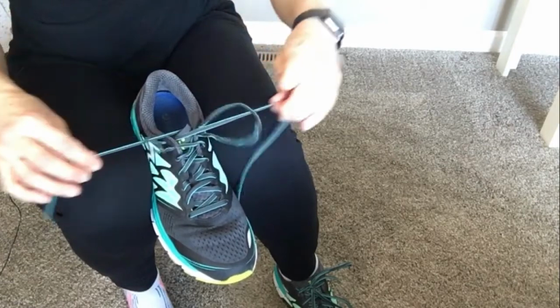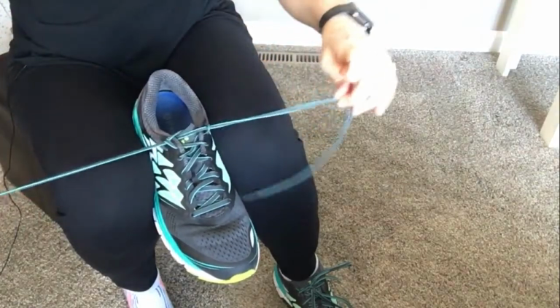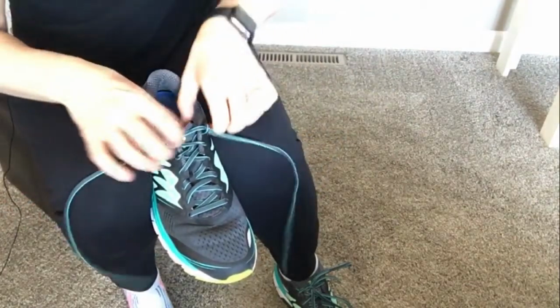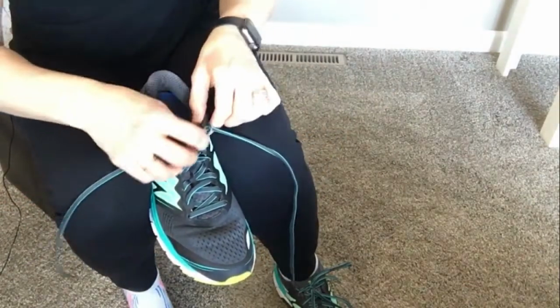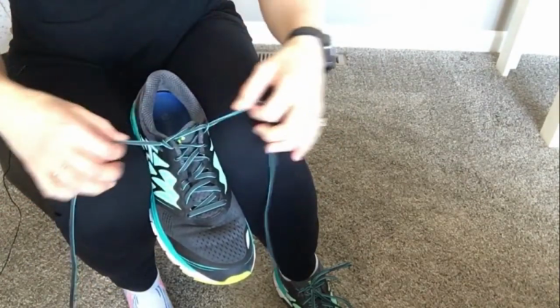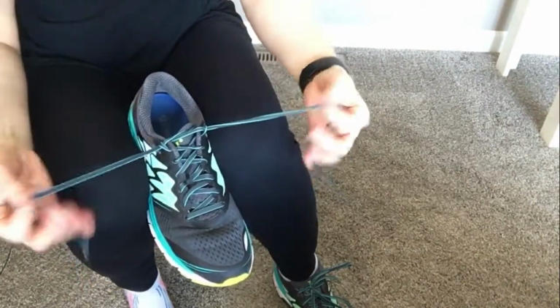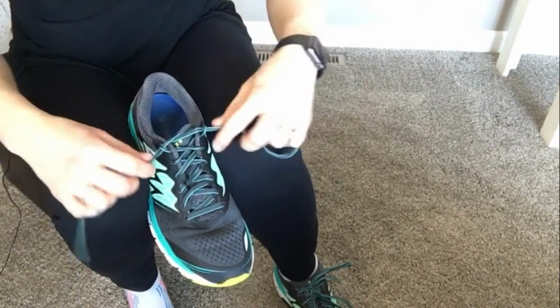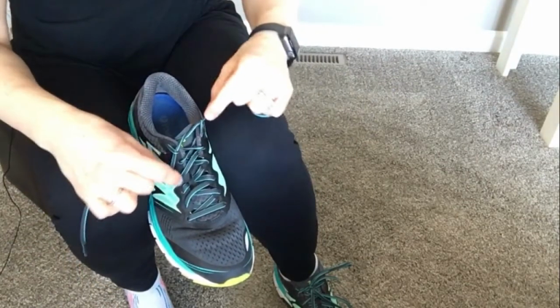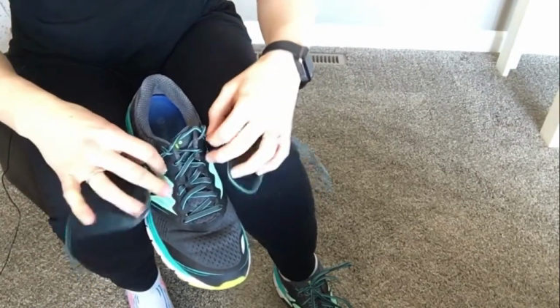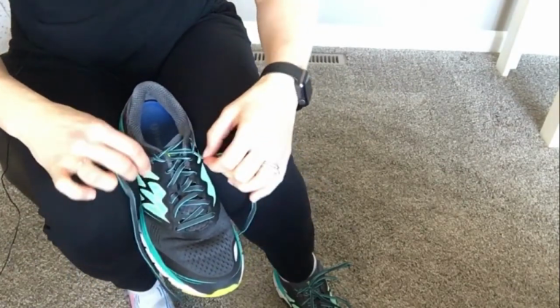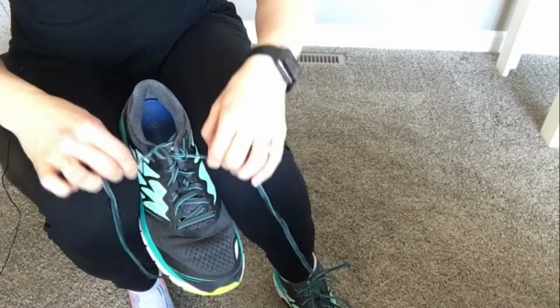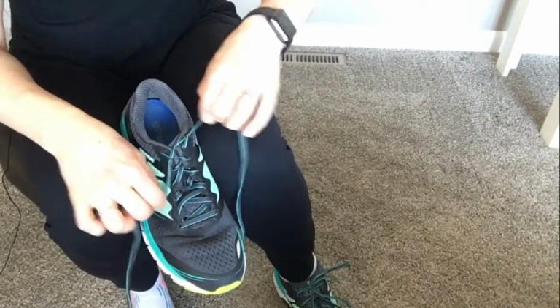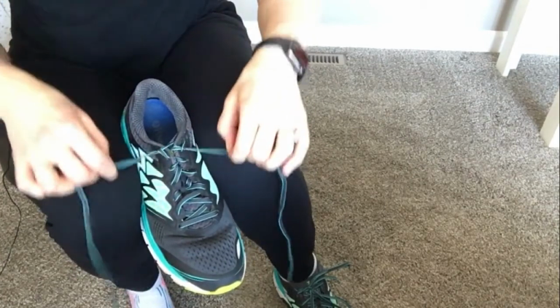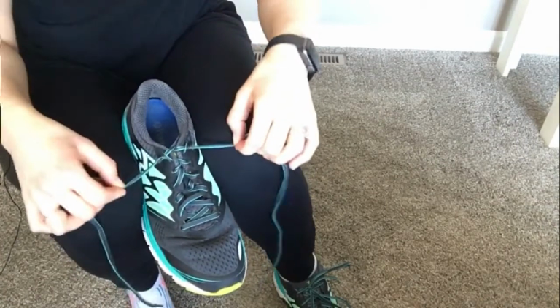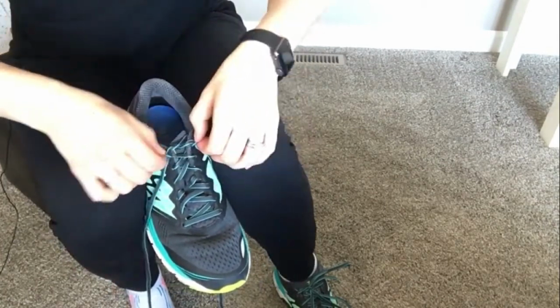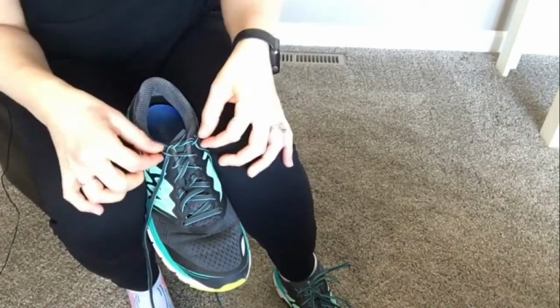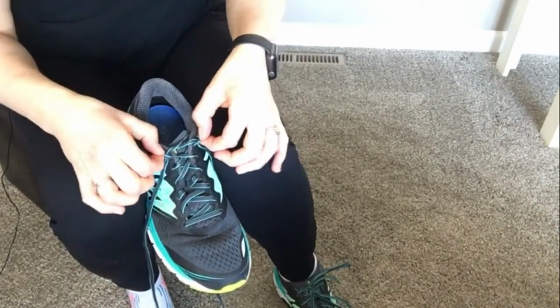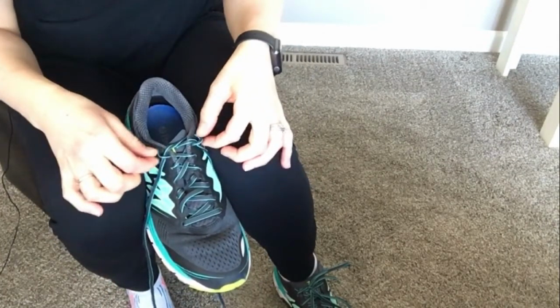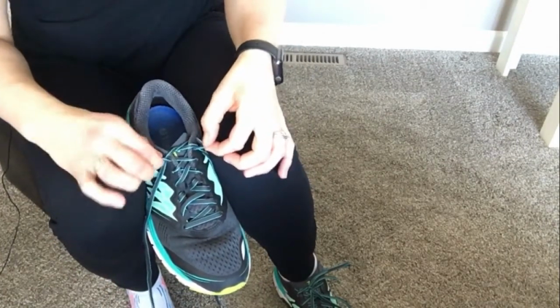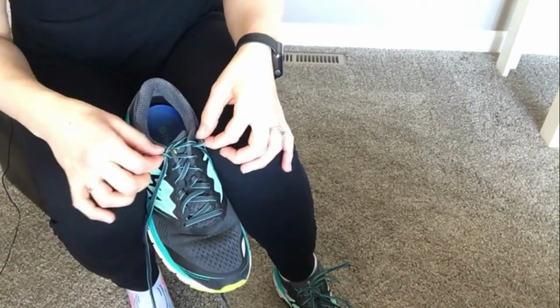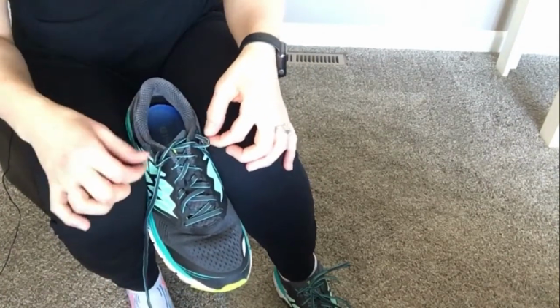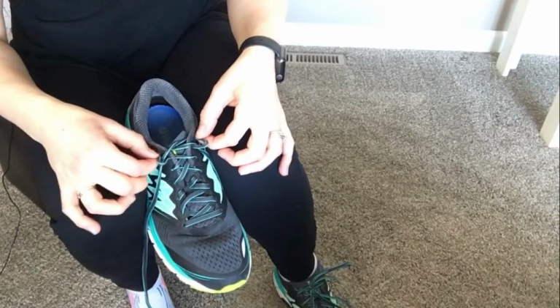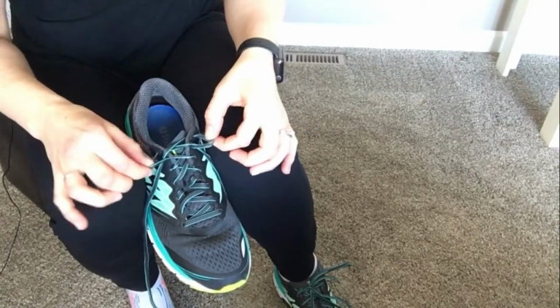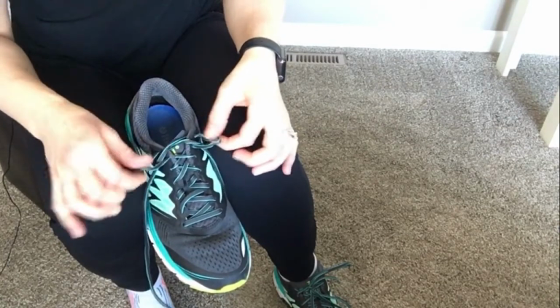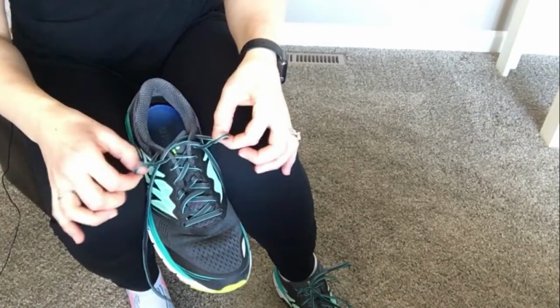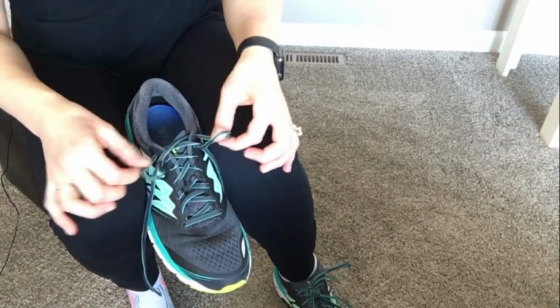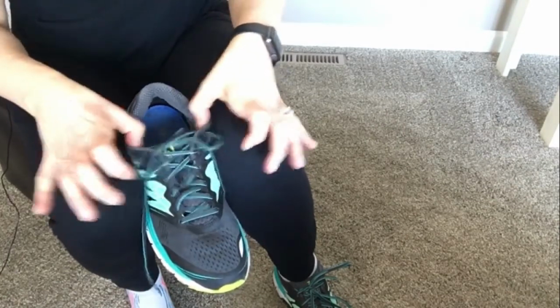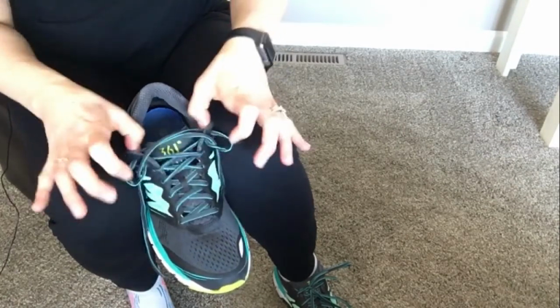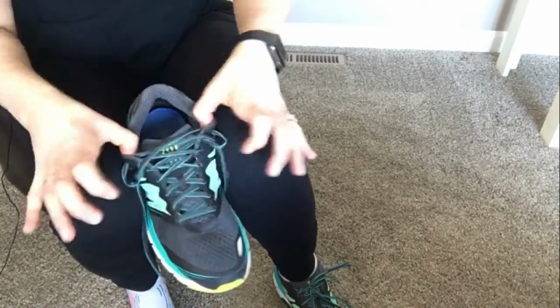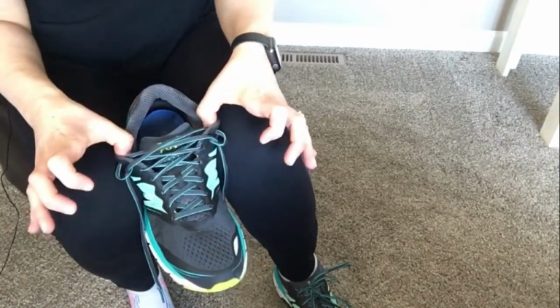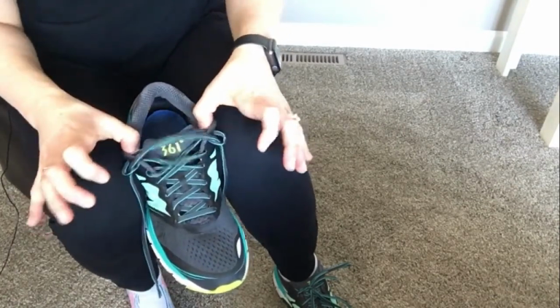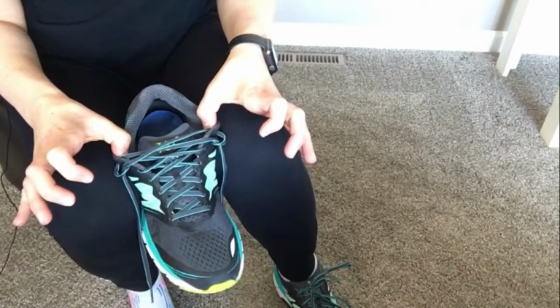Then you're going to pull your normal laces. You can do kind of a wiggle like that to loosen it up again. You'll pull on the very top hole lace, and then you'll be able to loosen your shoe normally.